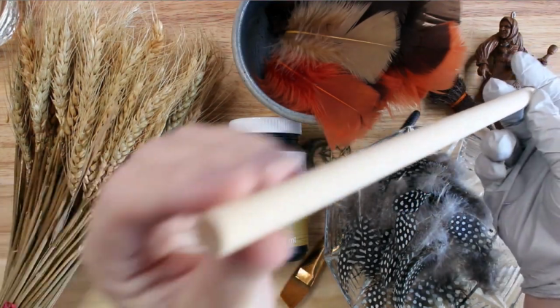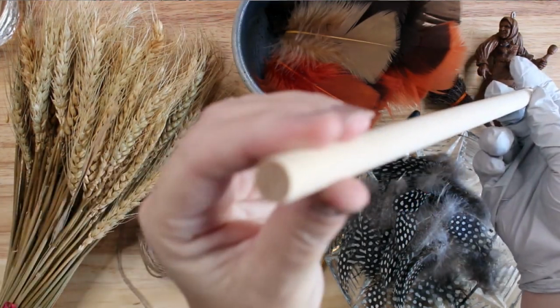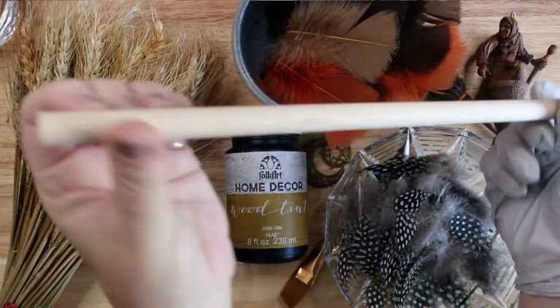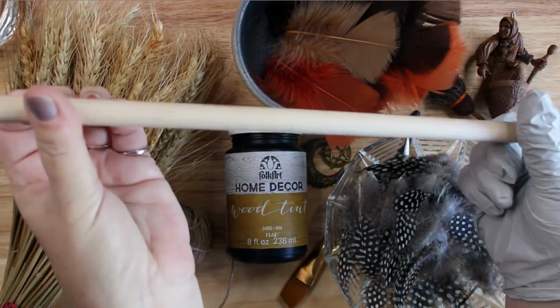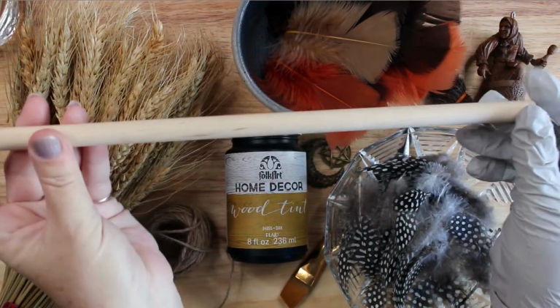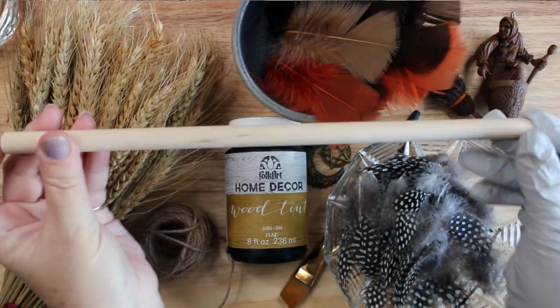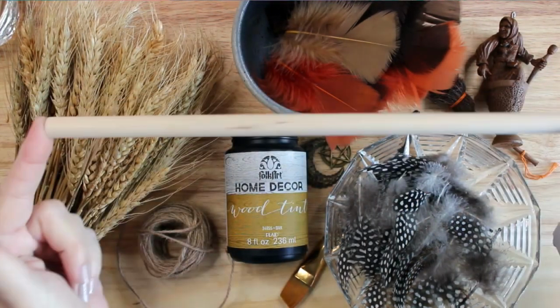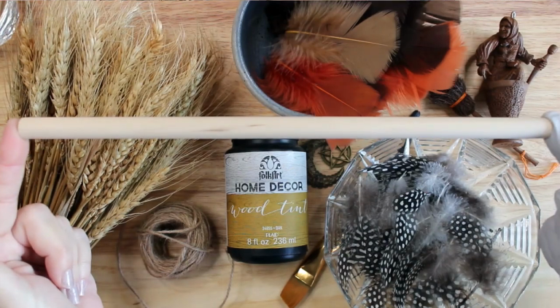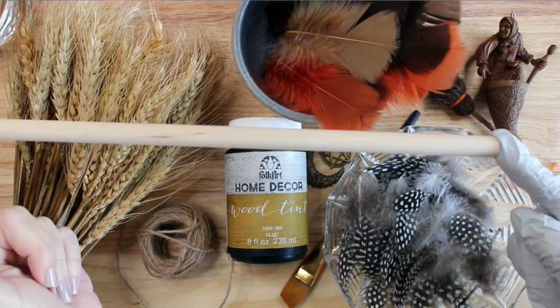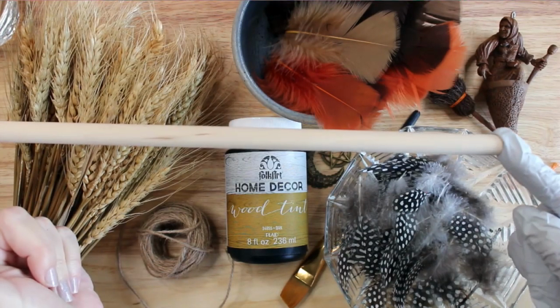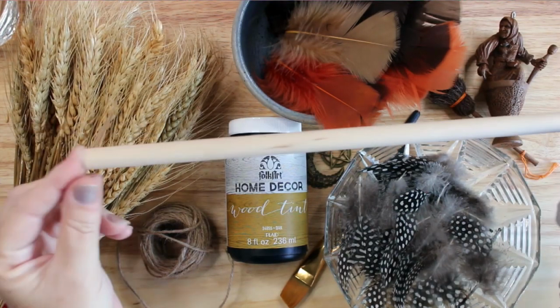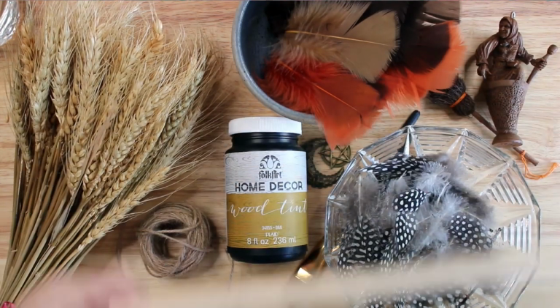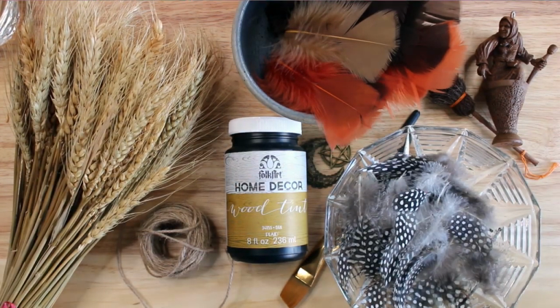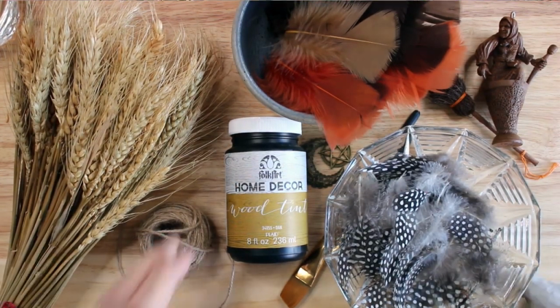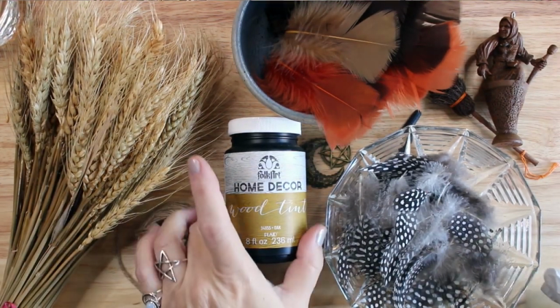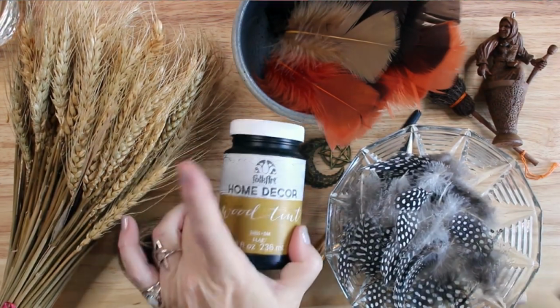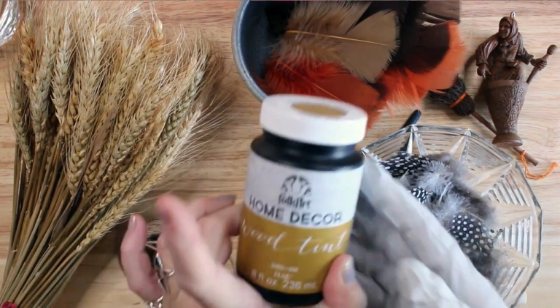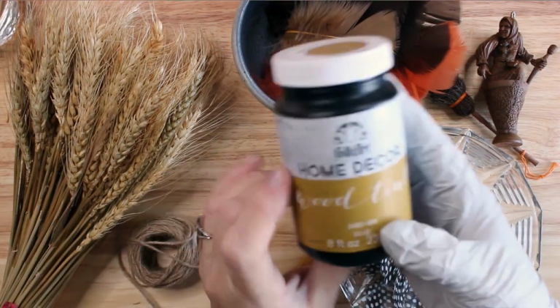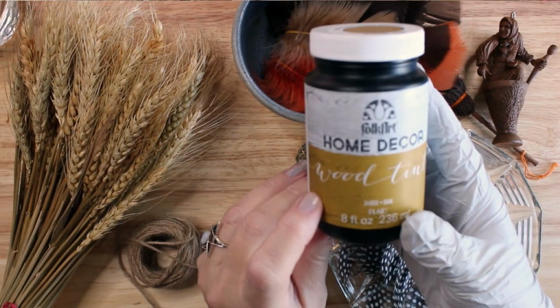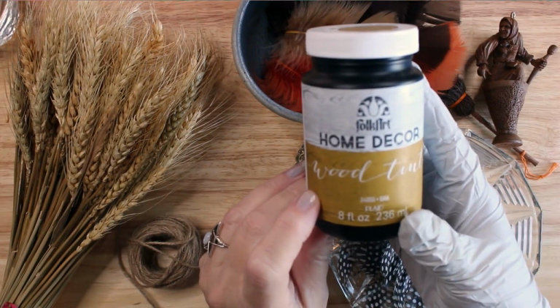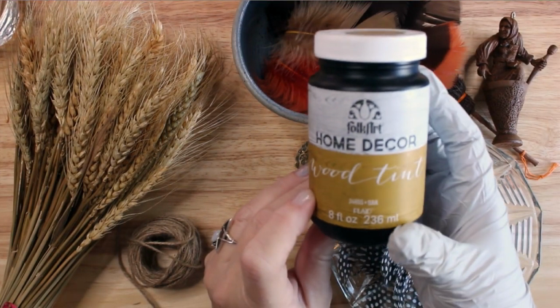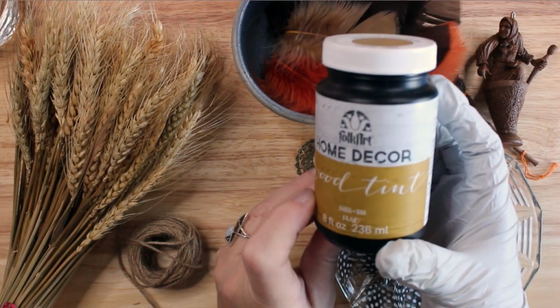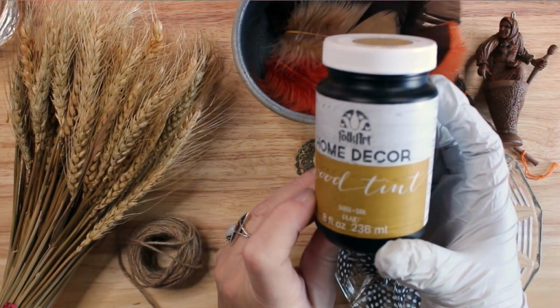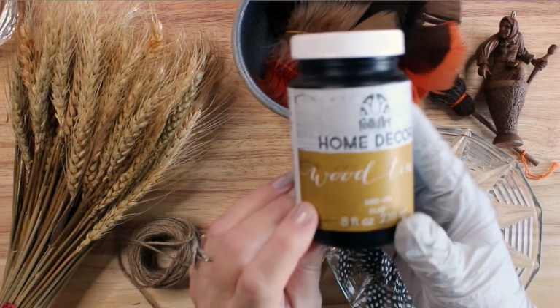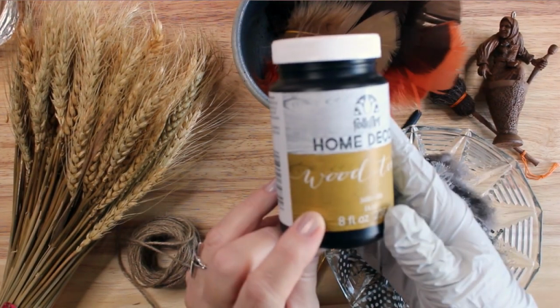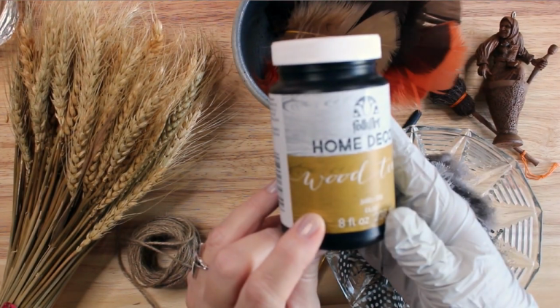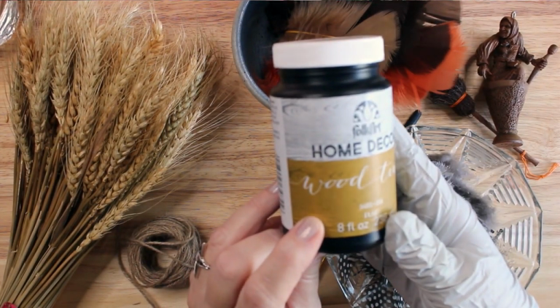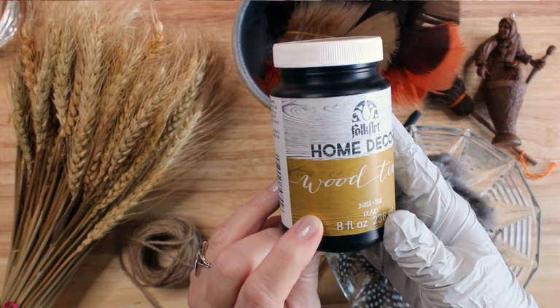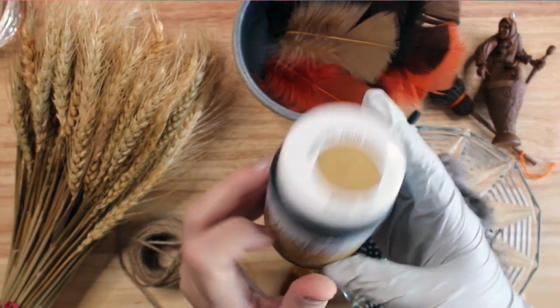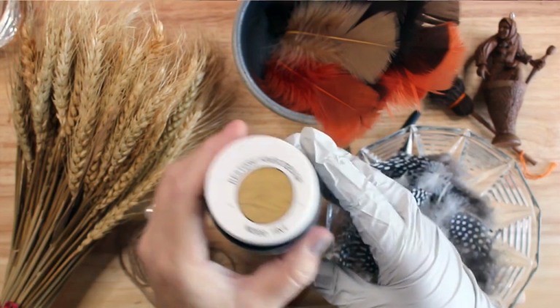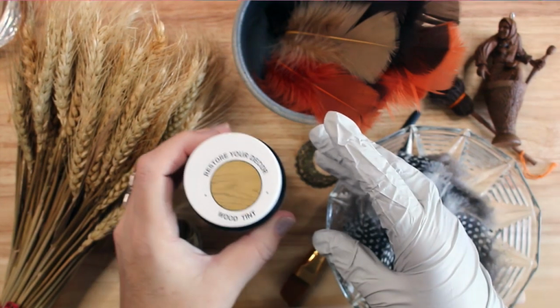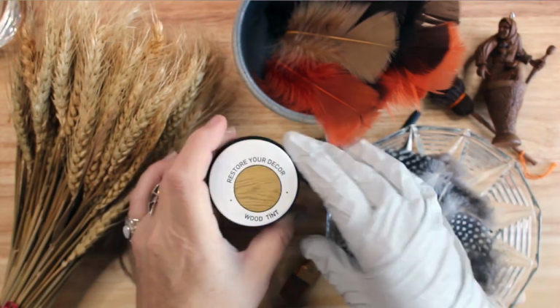I started this project with a plain unfinished dowel rod. It measures 12 inches long and a half inch in diameter. I used Folk Art Home Decor Wood Tint to stain the dowel rod to a darker brown color.